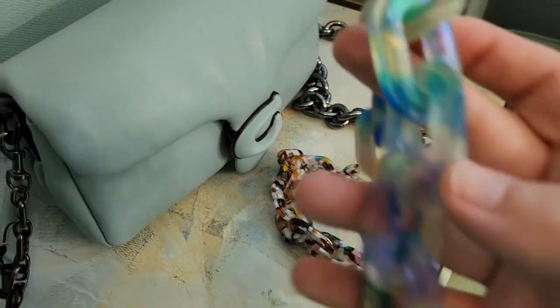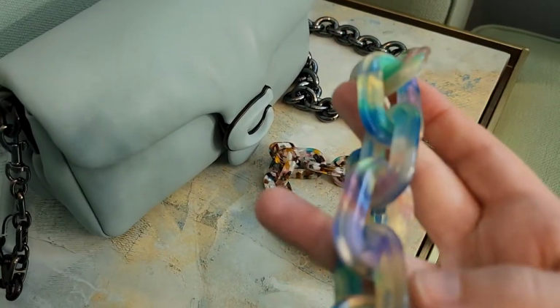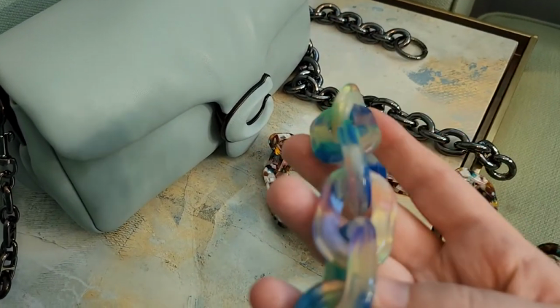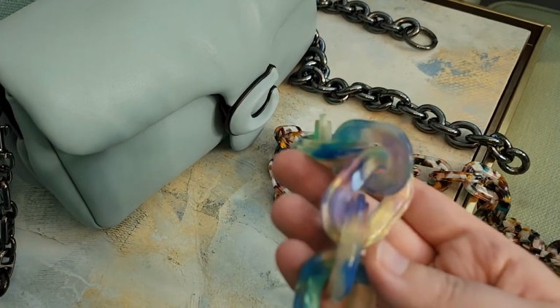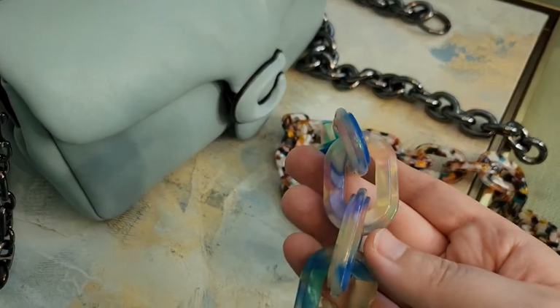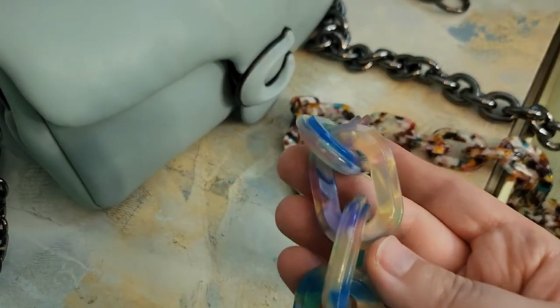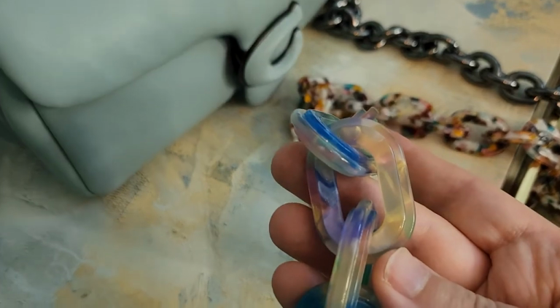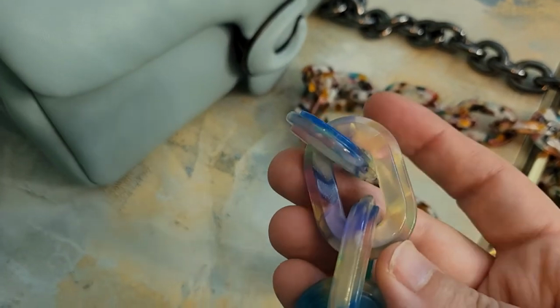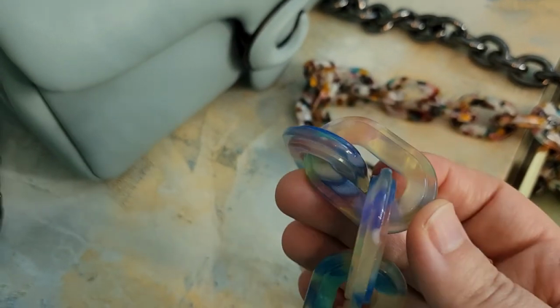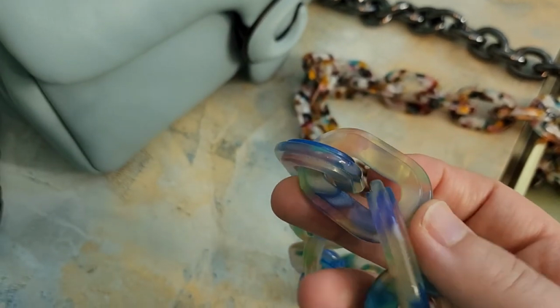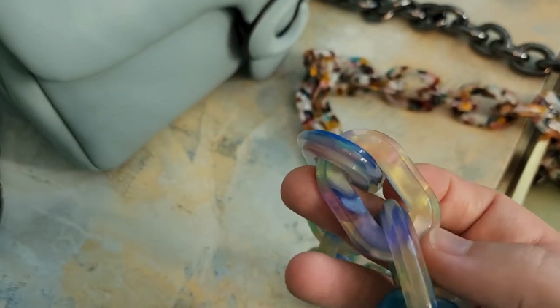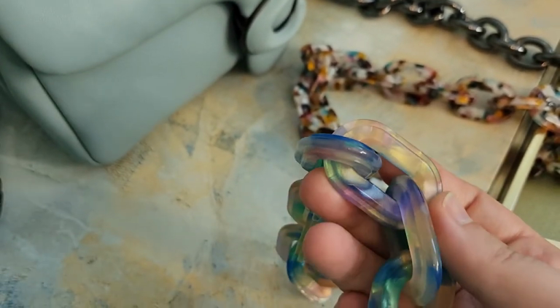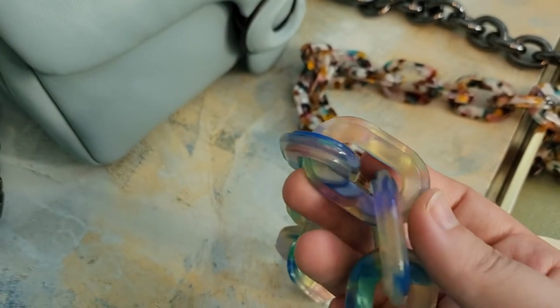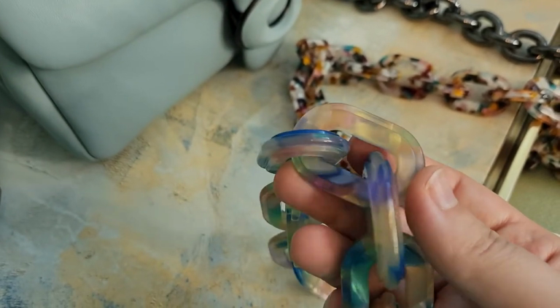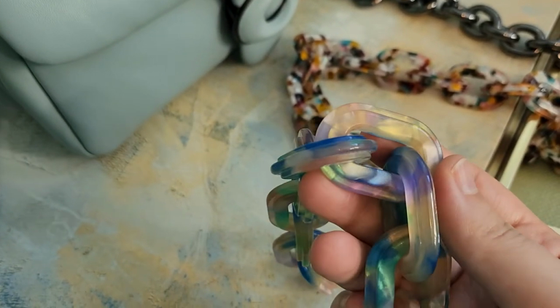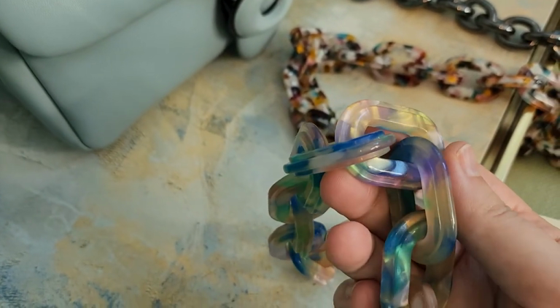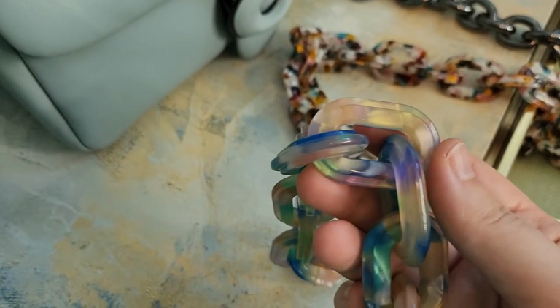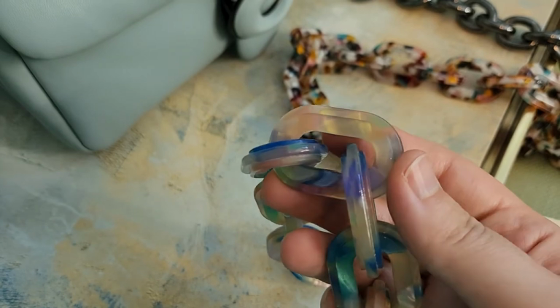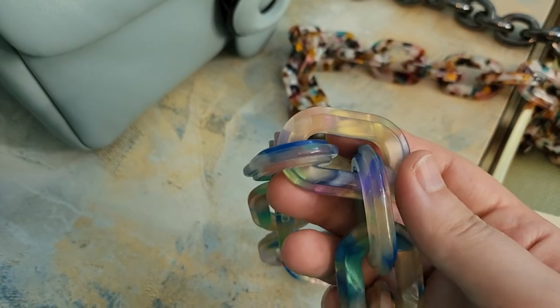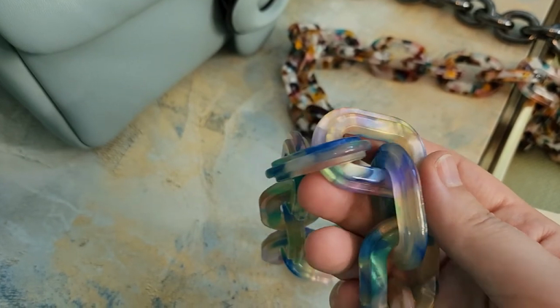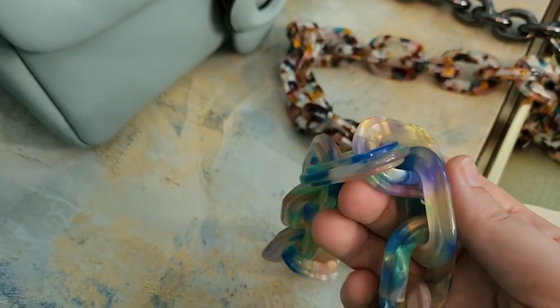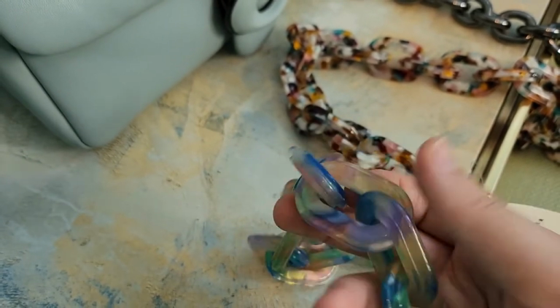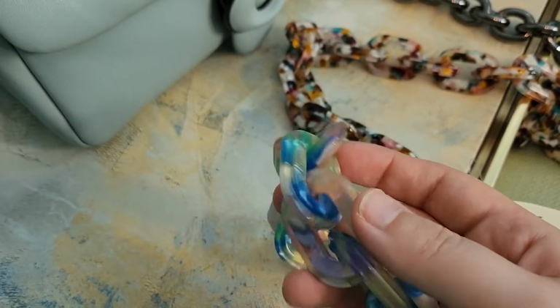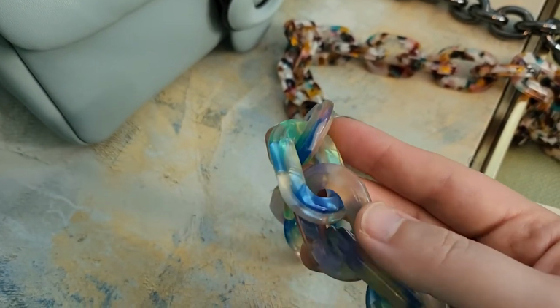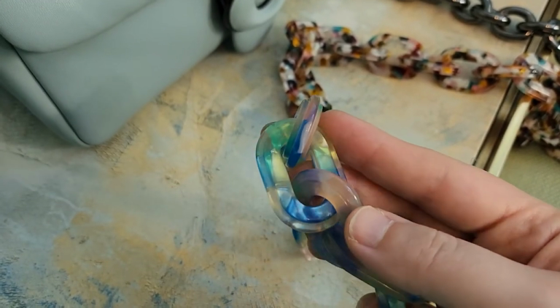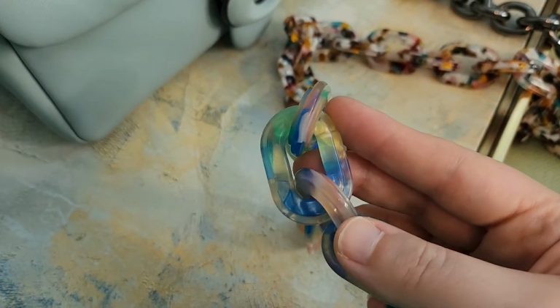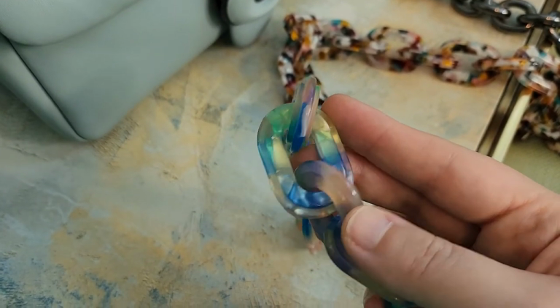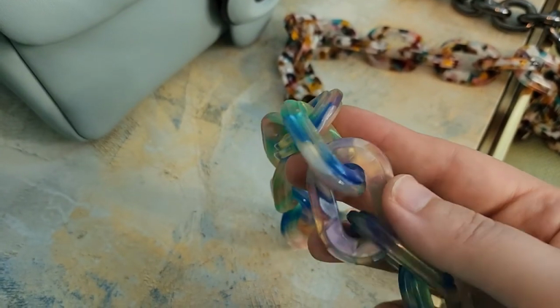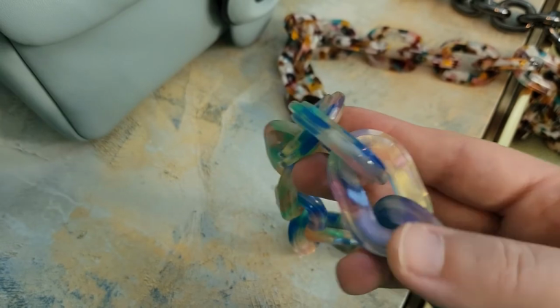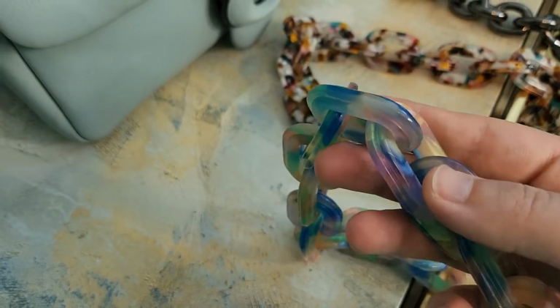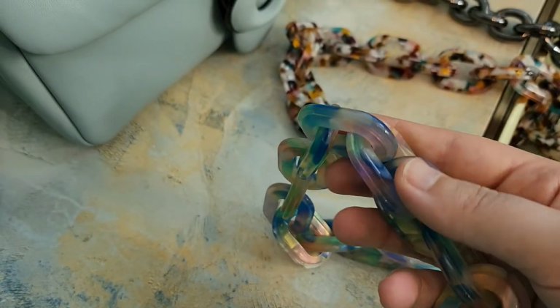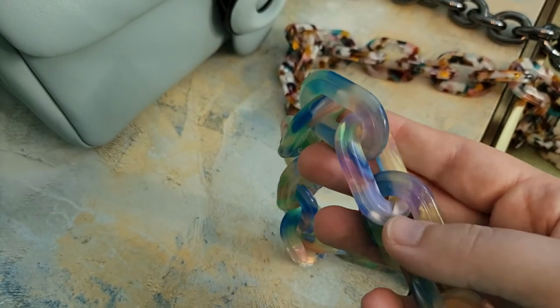I thought this looked so gorgeous. It's hard to tell and you definitely couldn't see it in the pictures on Coach, but it is iridescent — hopefully that's showing up because I can see it in the viewfinder on my camera. It is super beautiful and really fun.